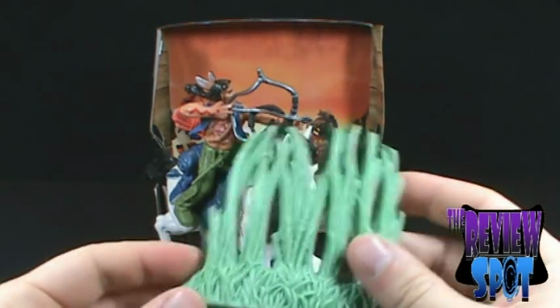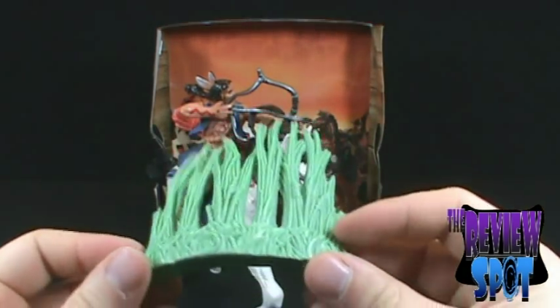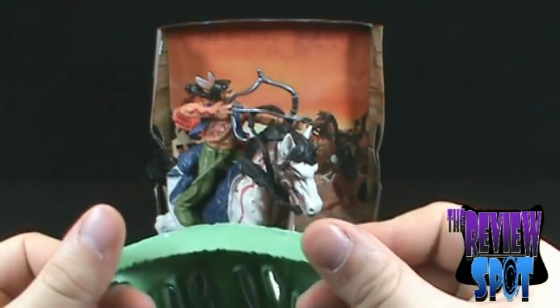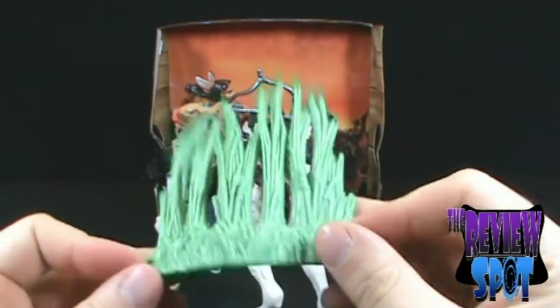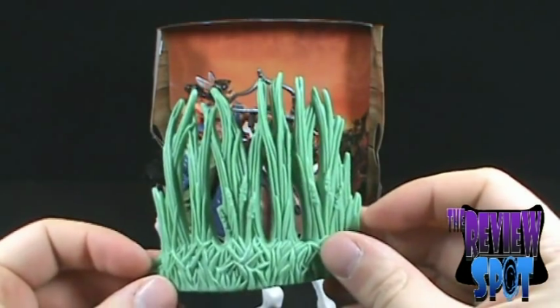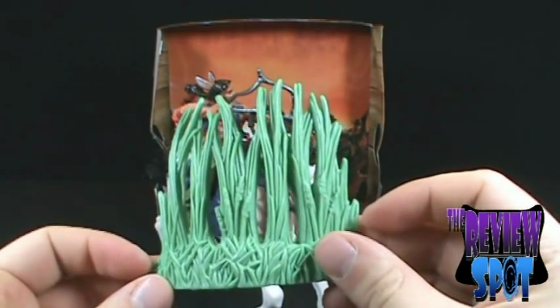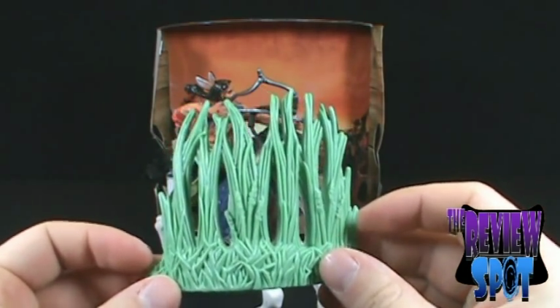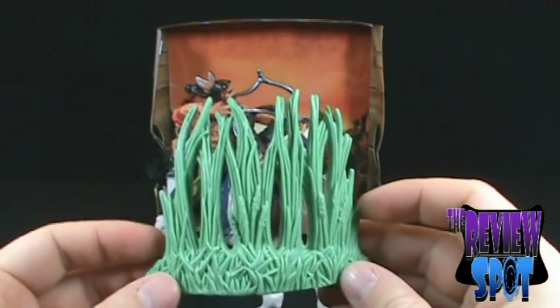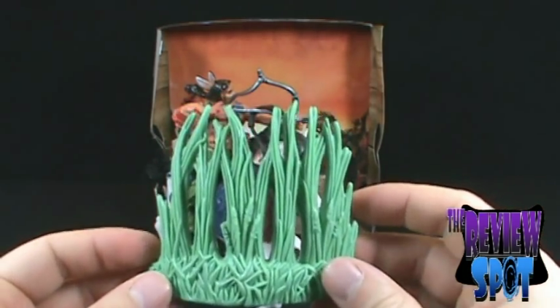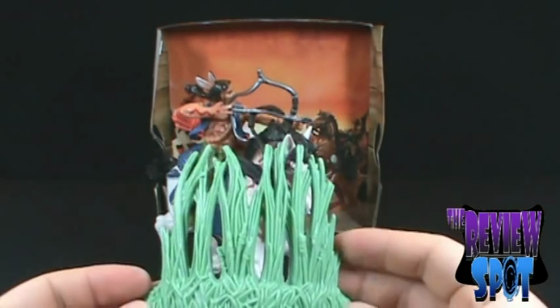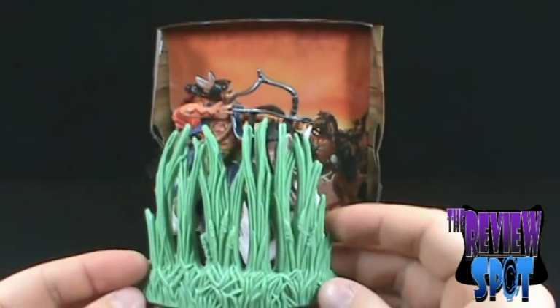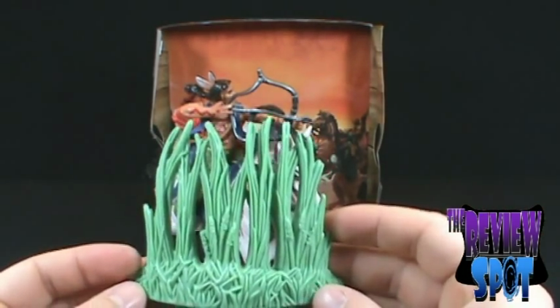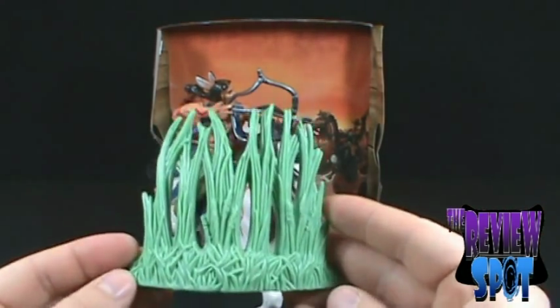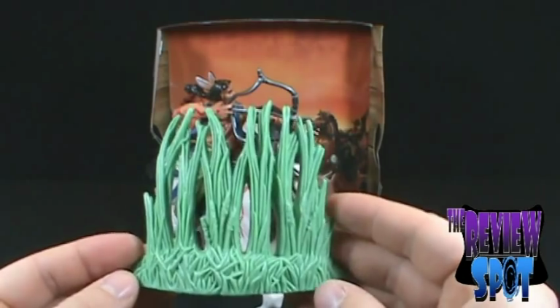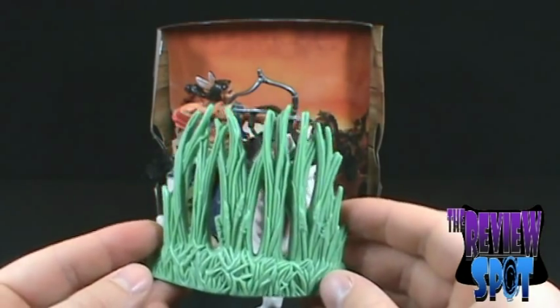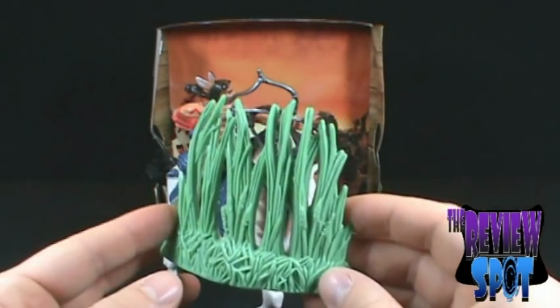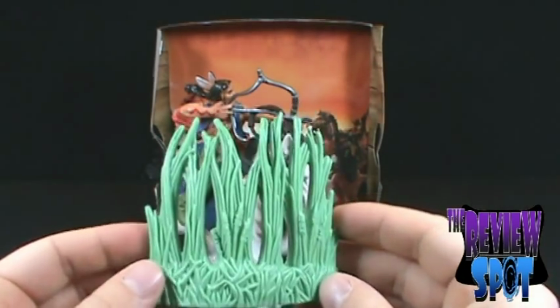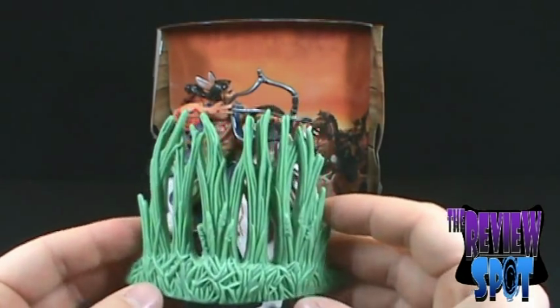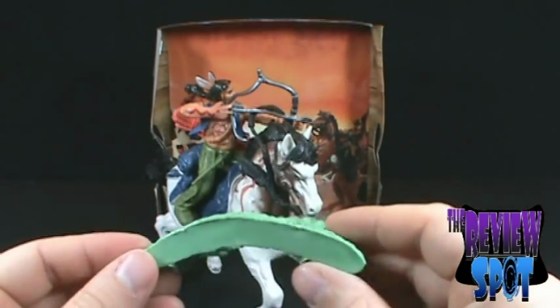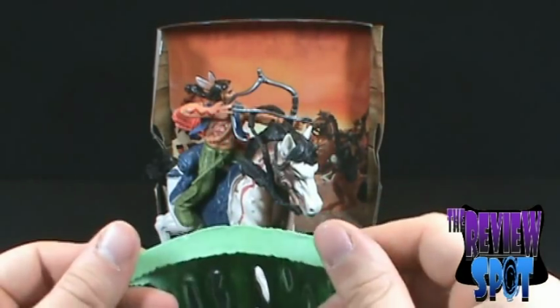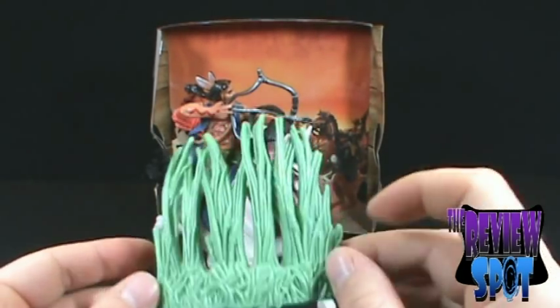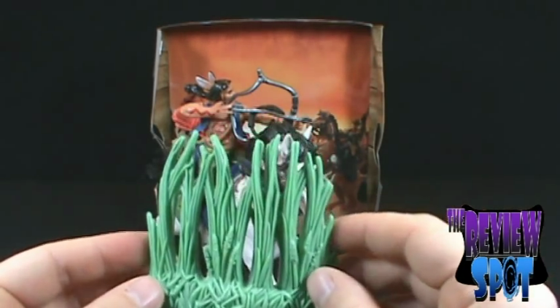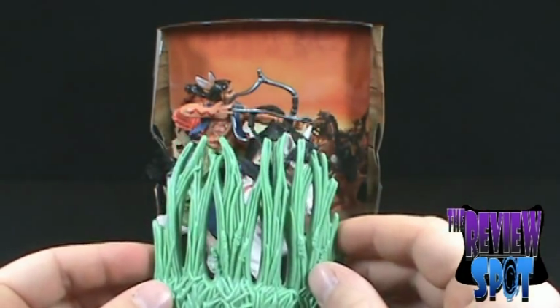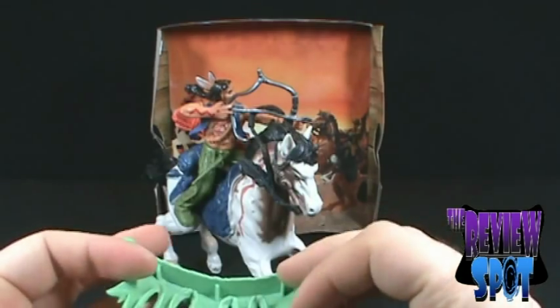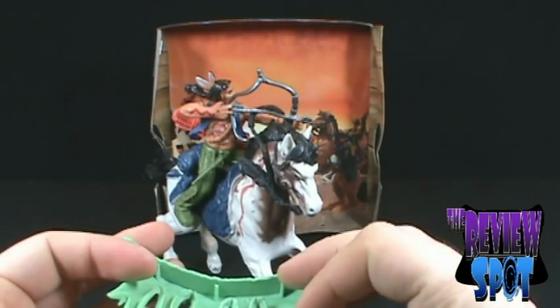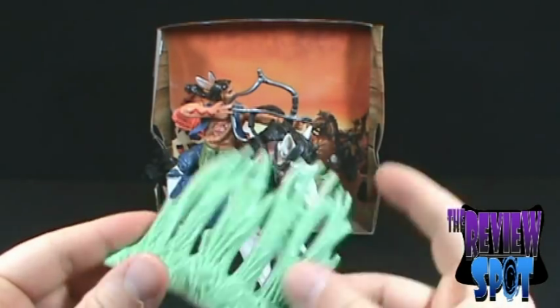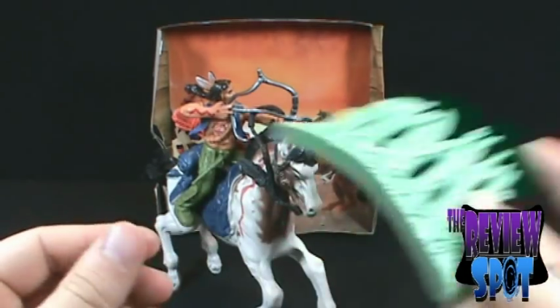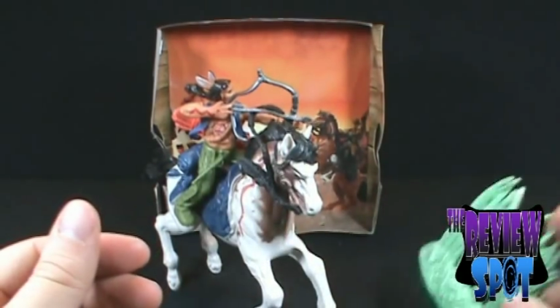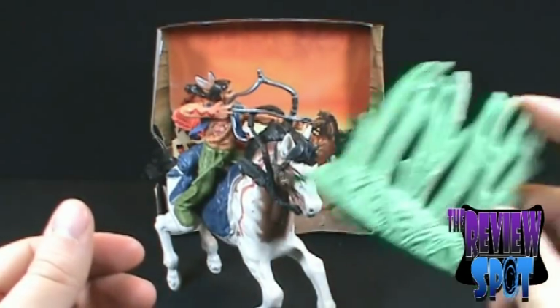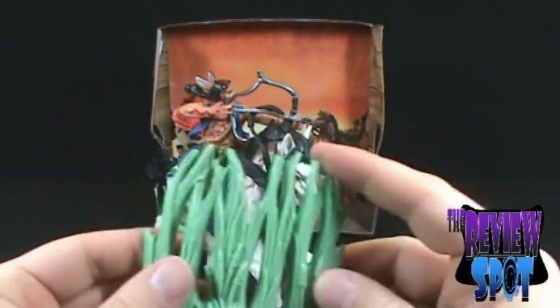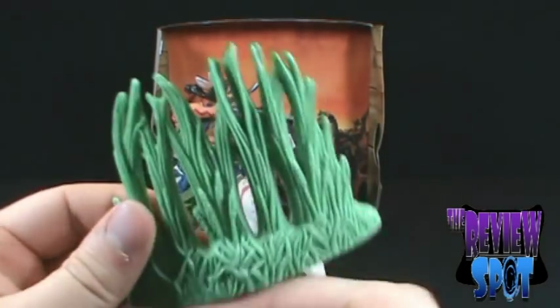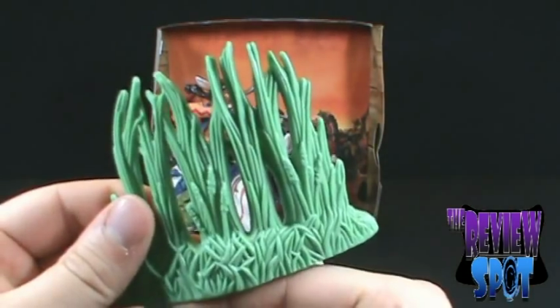The other playset feature: it comes with a blade of grass — long grass, I might add. Clearly no one is cutting this lawn; they've just let it go. It doesn't peg in, it doesn't do anything — it basically just sits there.